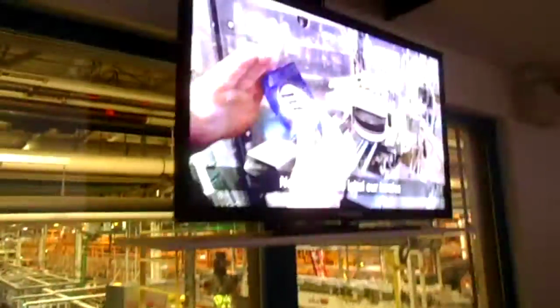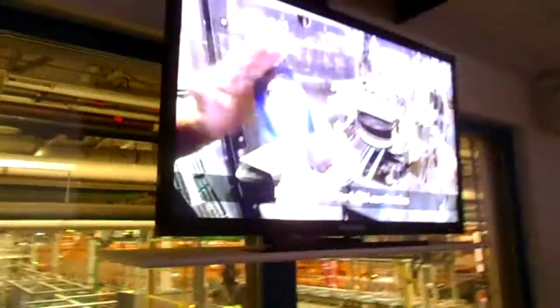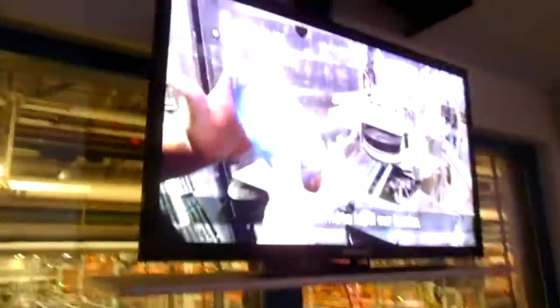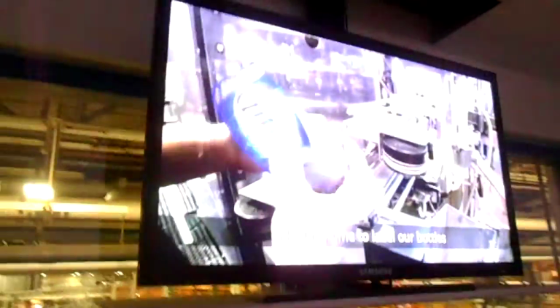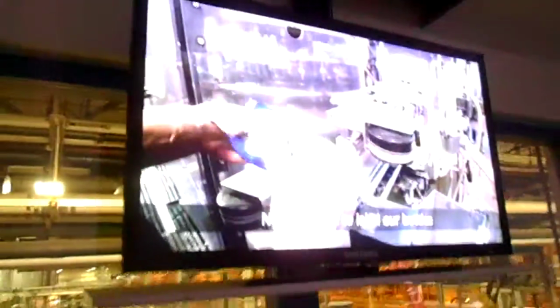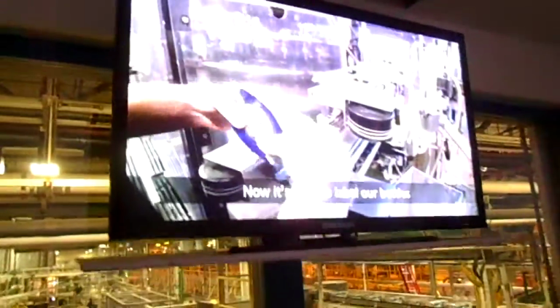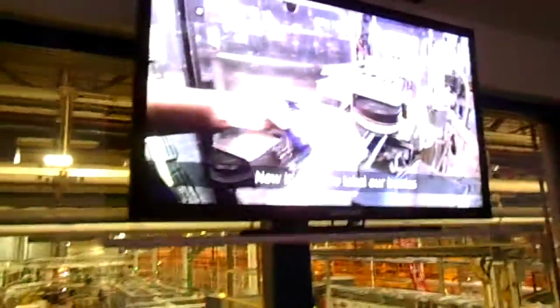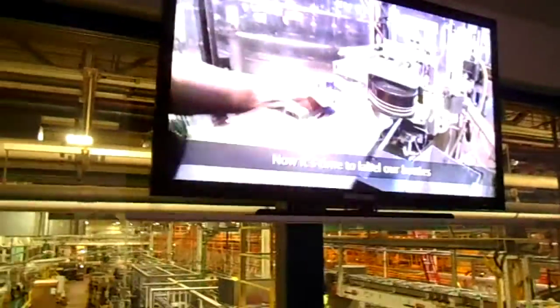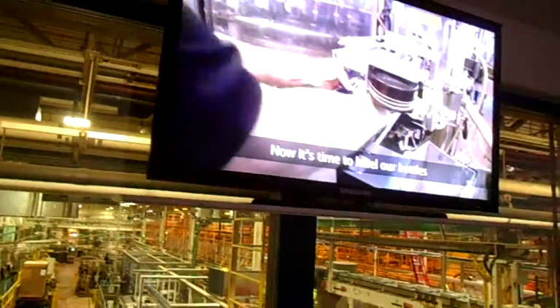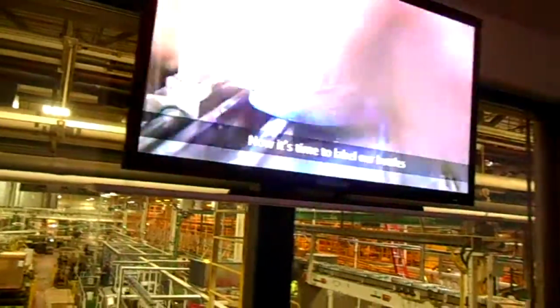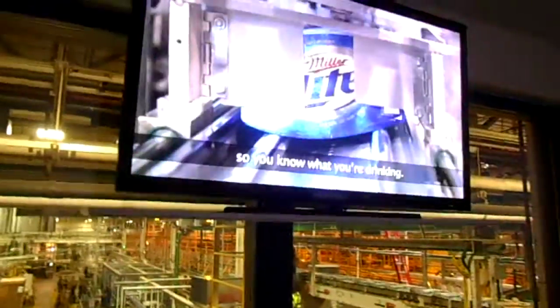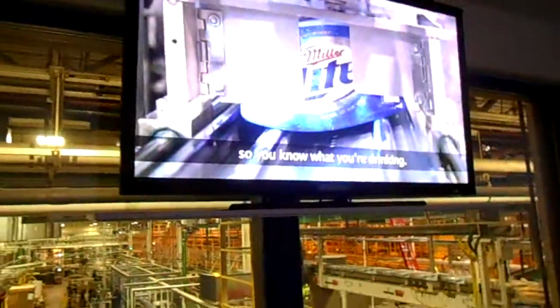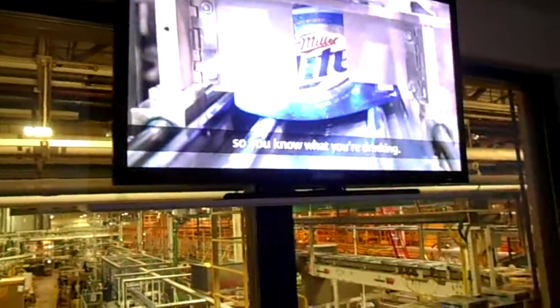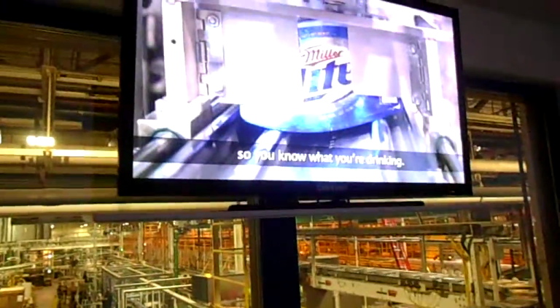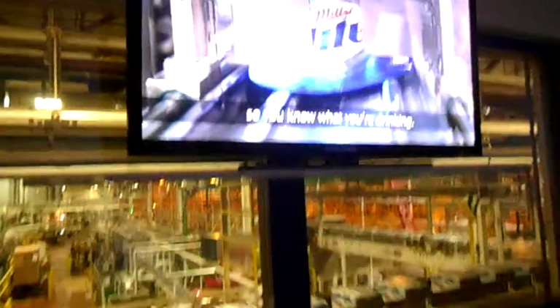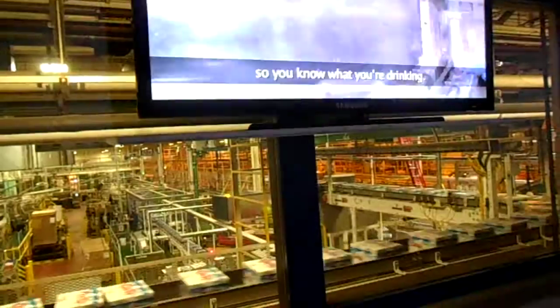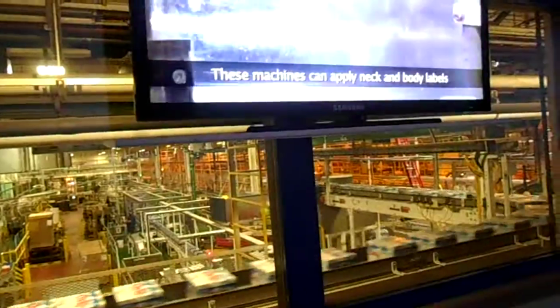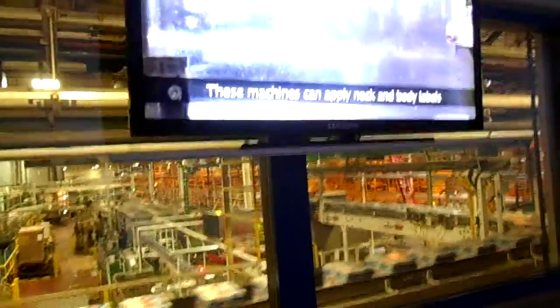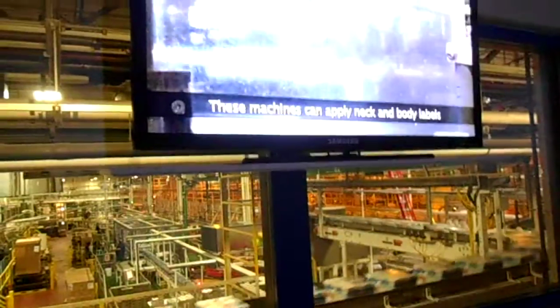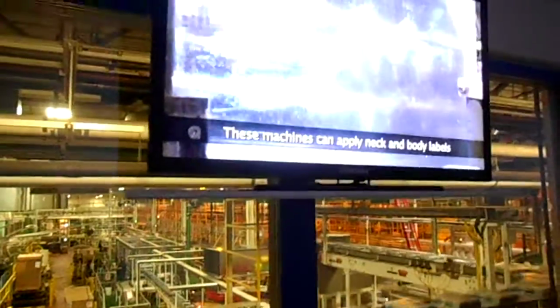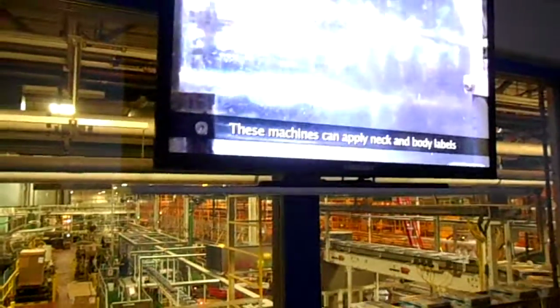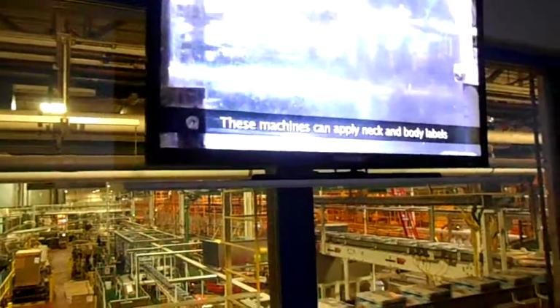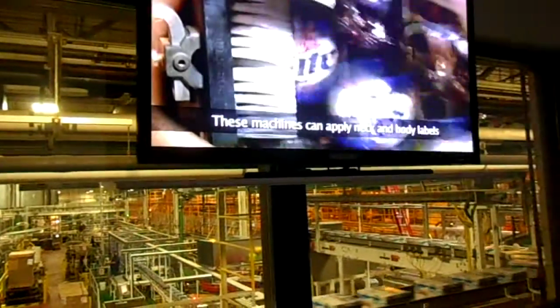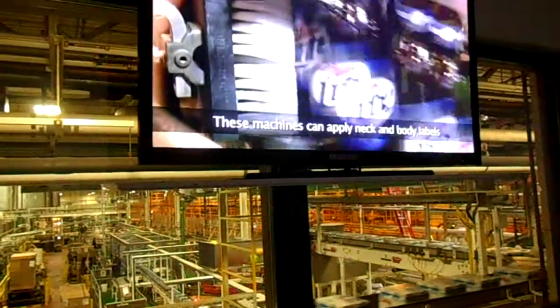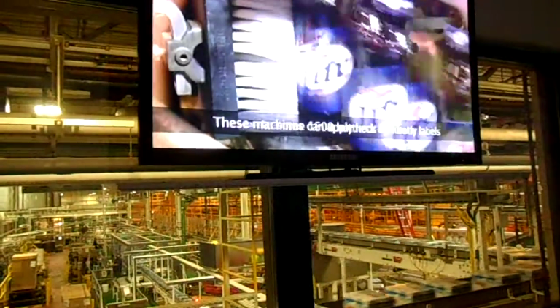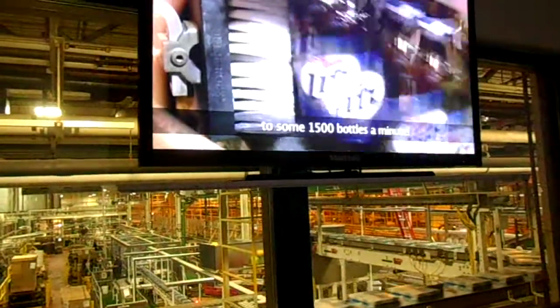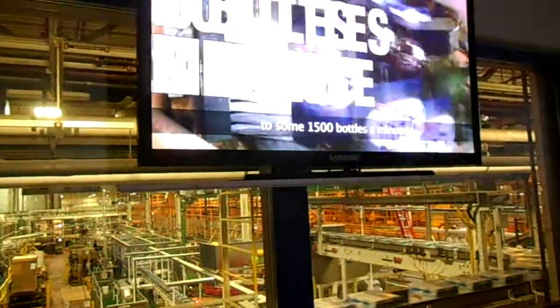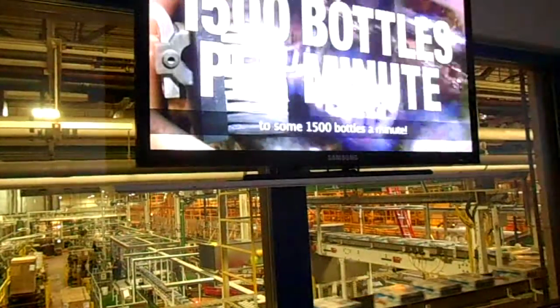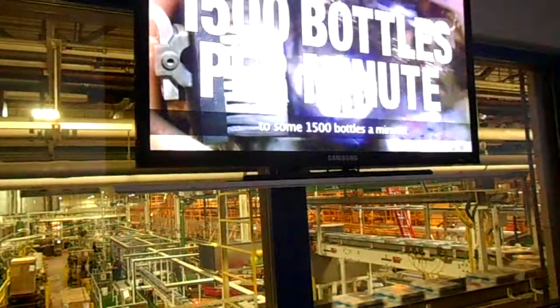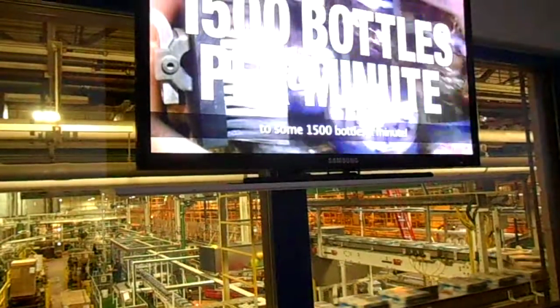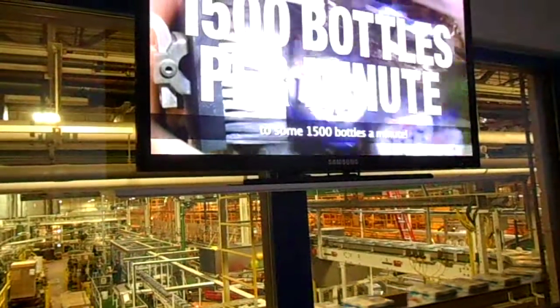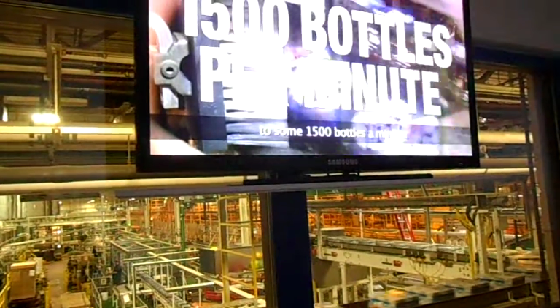Now it's time to label our bottles so you know what you're drinking. These machines can apply neck and body labels to some 1,500 bottles a minute.